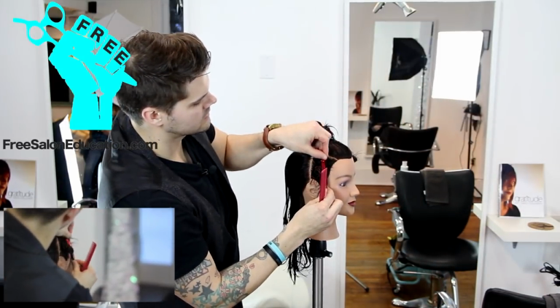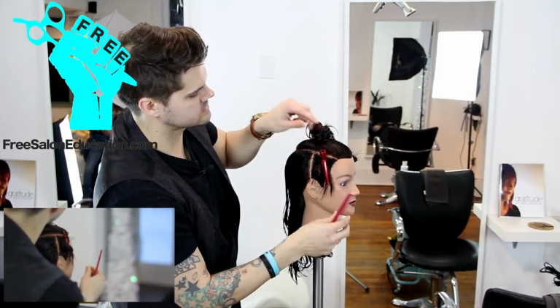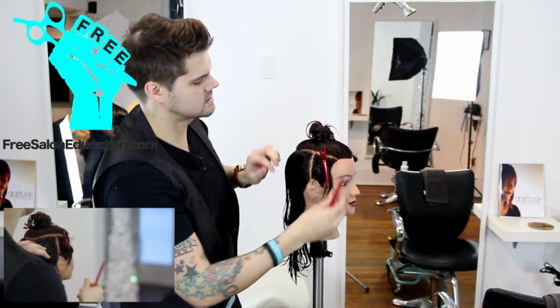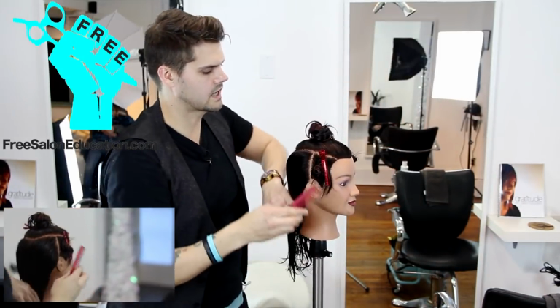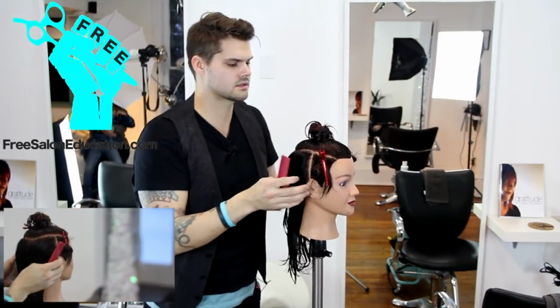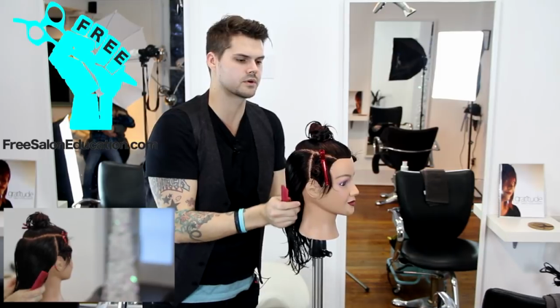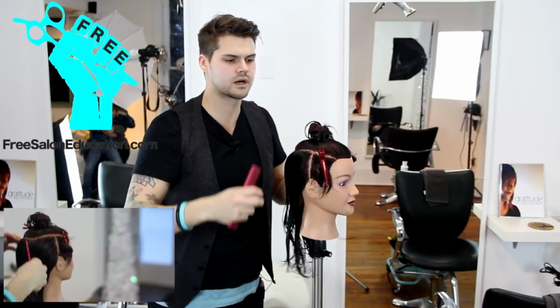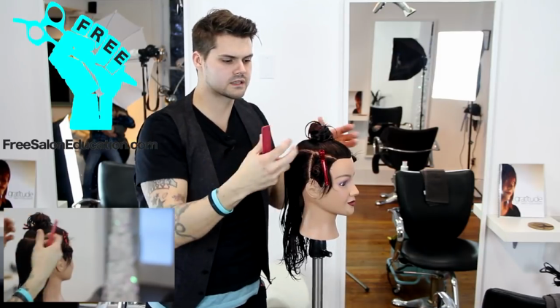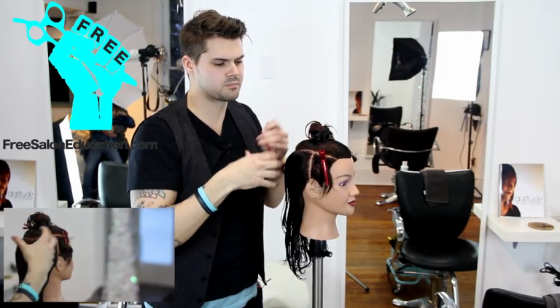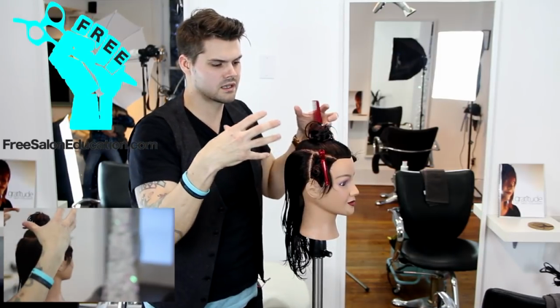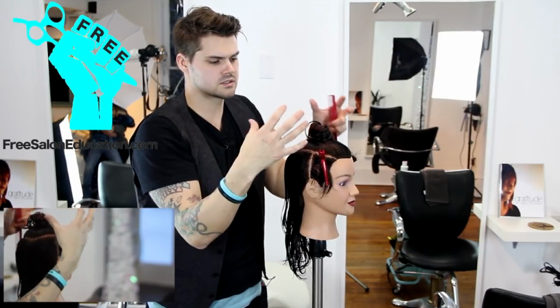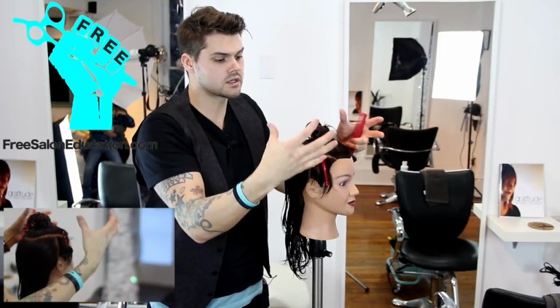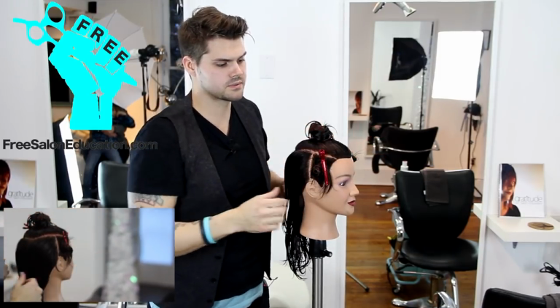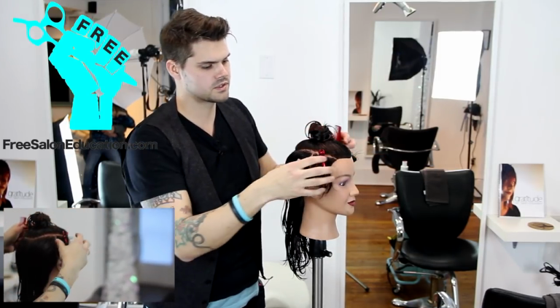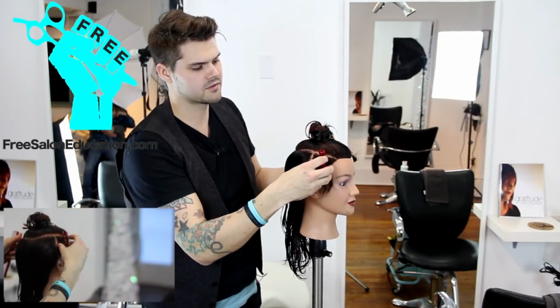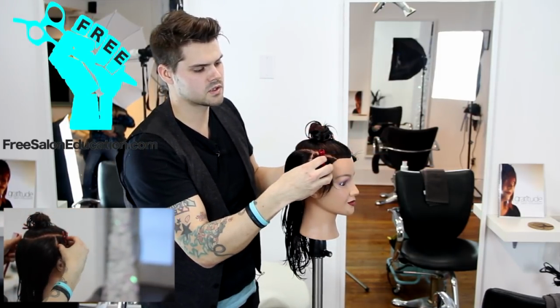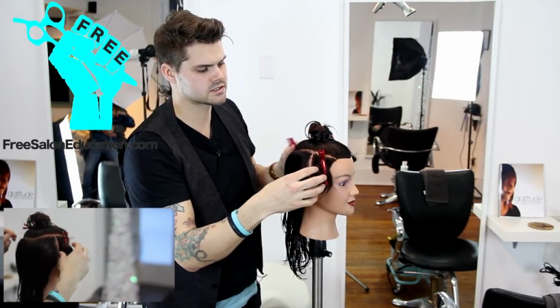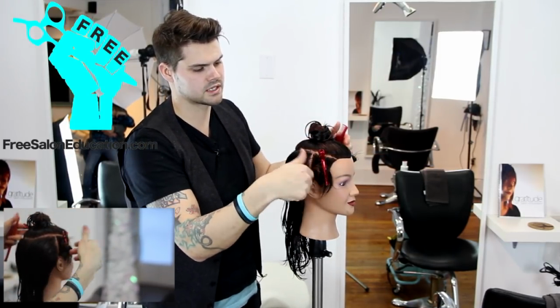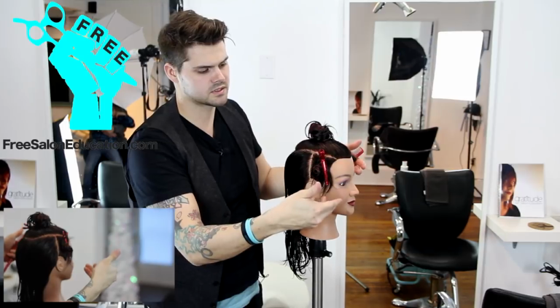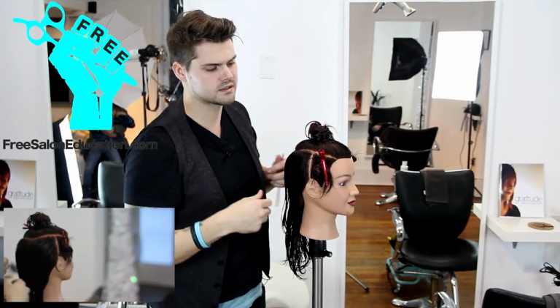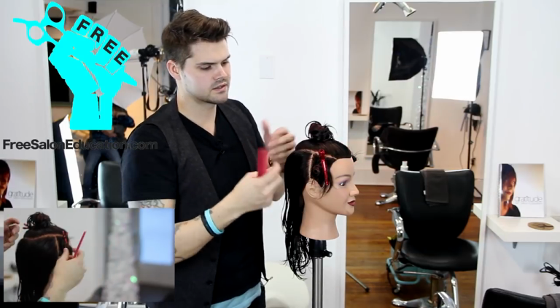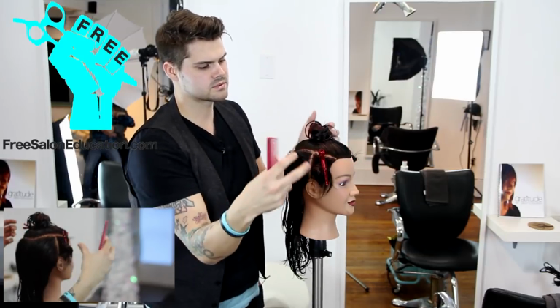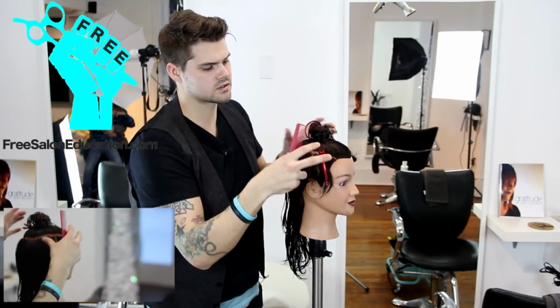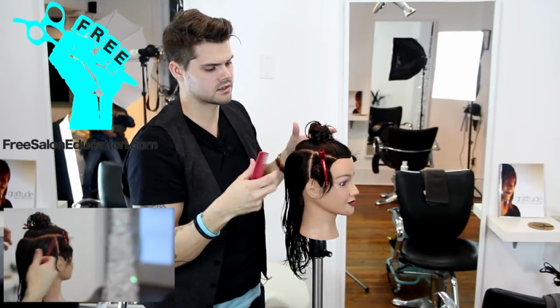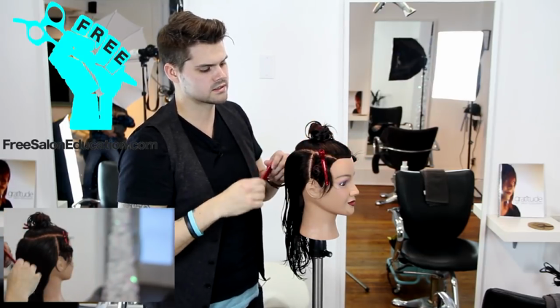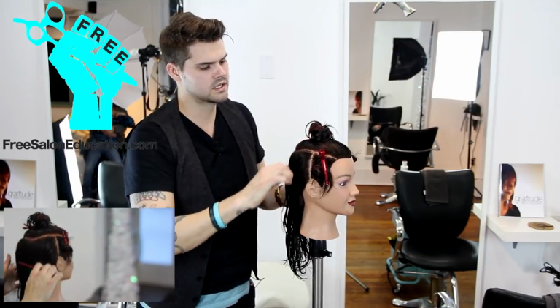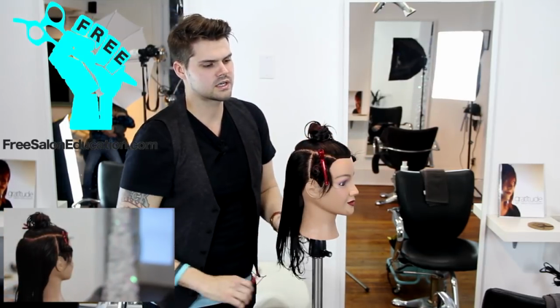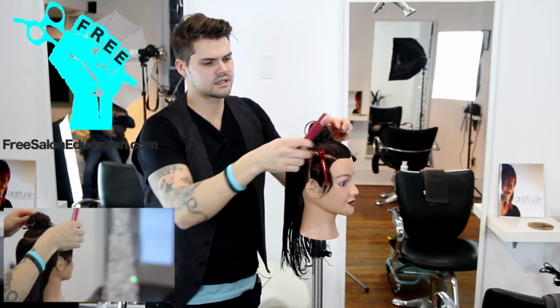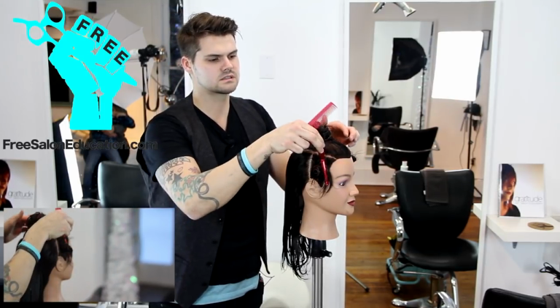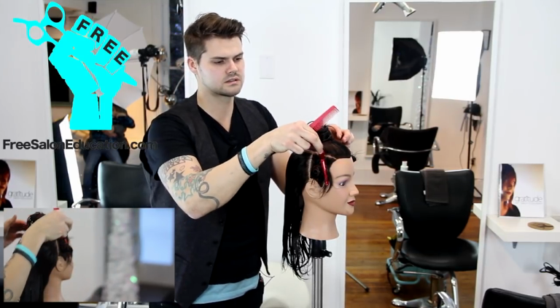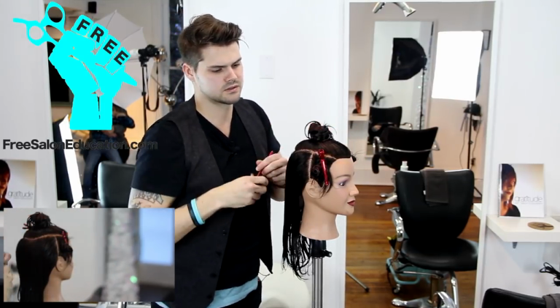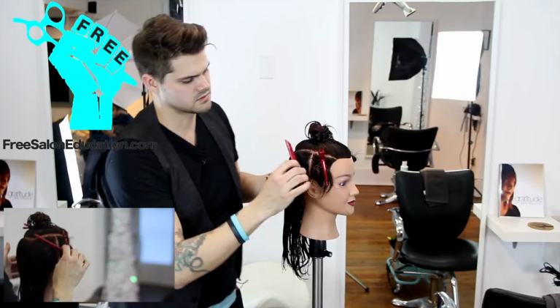A lot of times in classes I see people using butterfly clips, big chunky clips. When you have a small section you're trying to keep clean, those clips are just going to get in the way. Try to find a nice sleek clip that you can use.